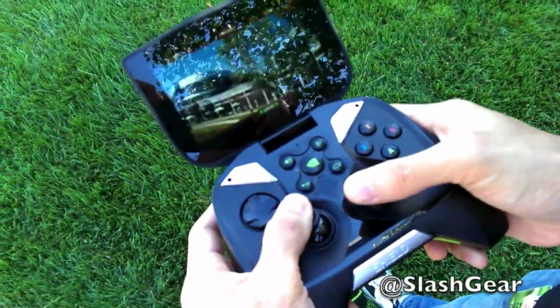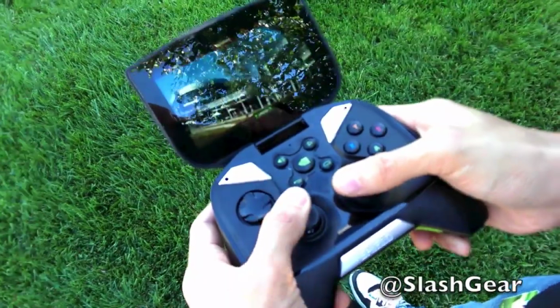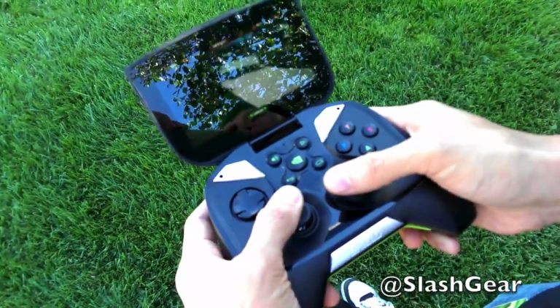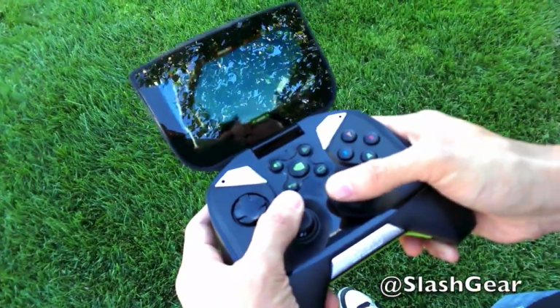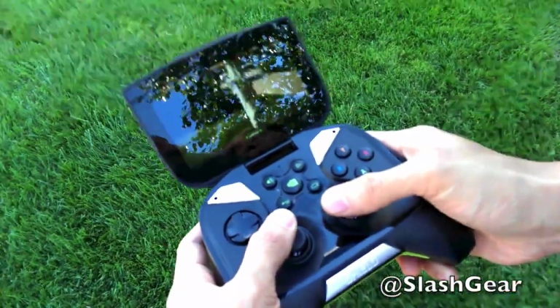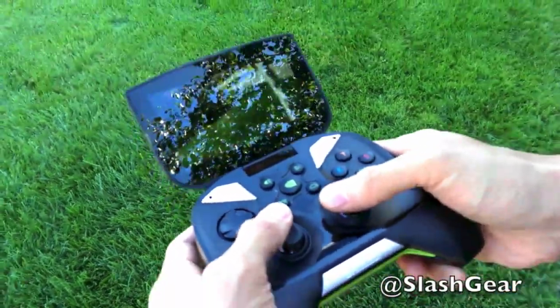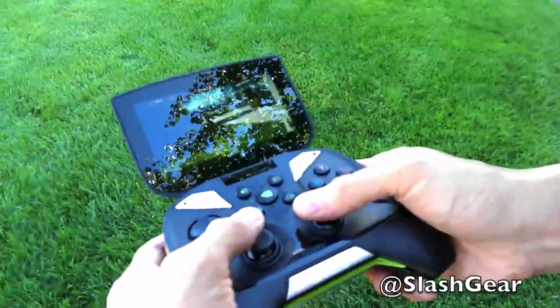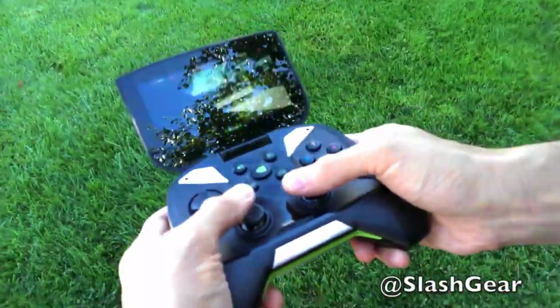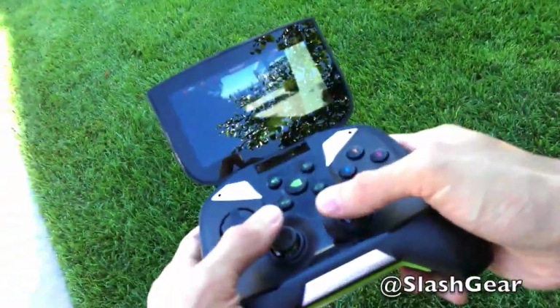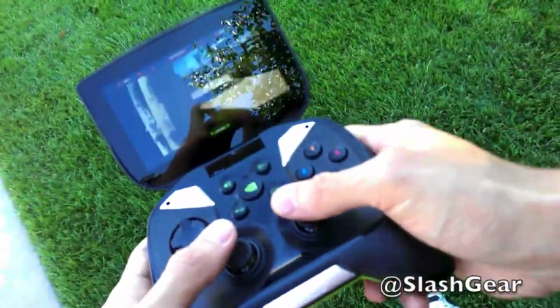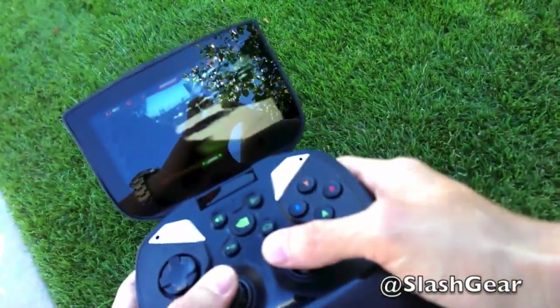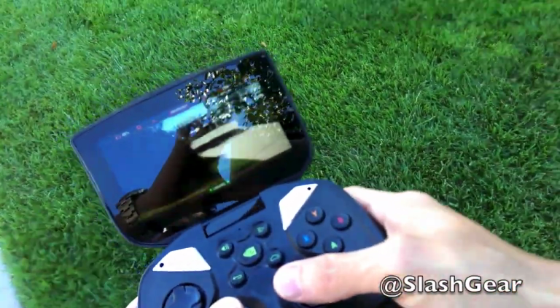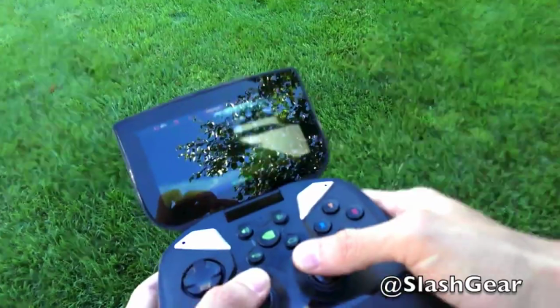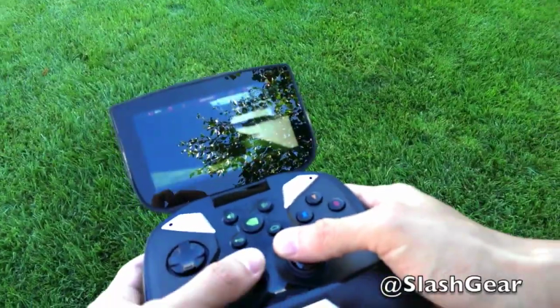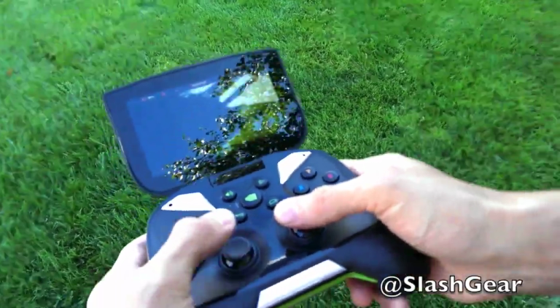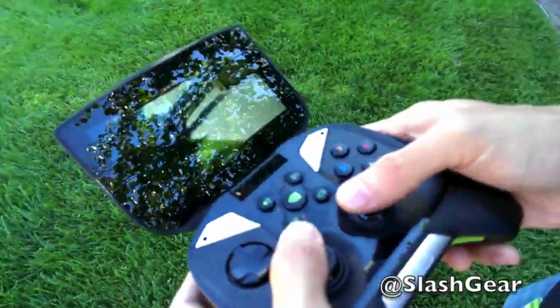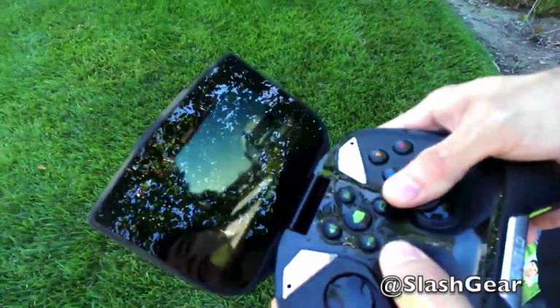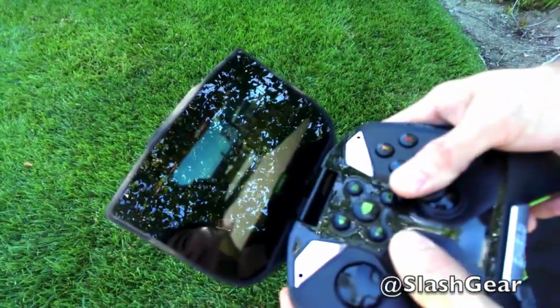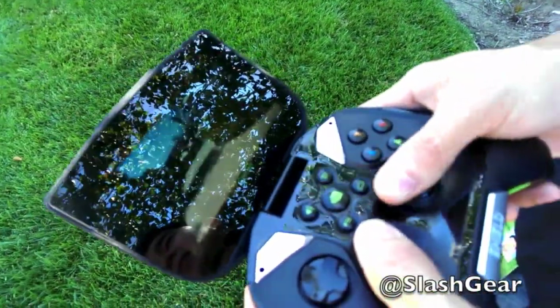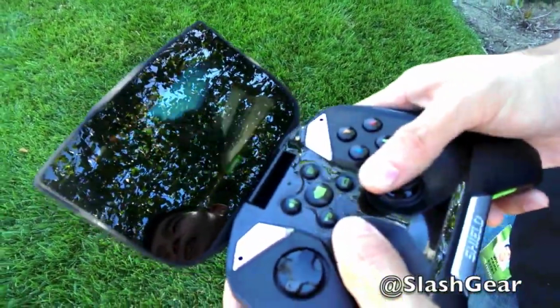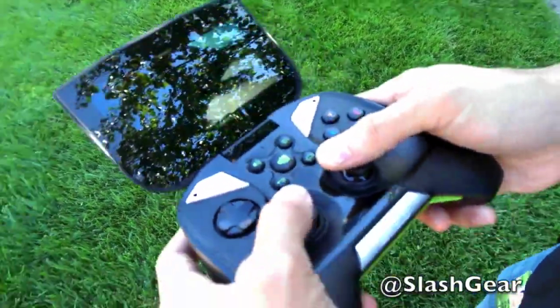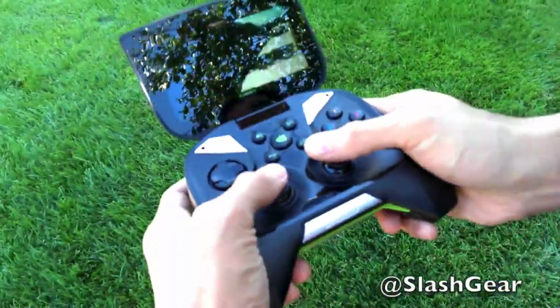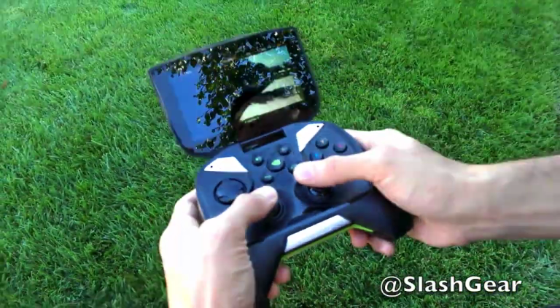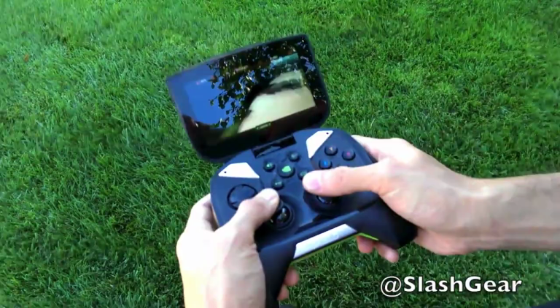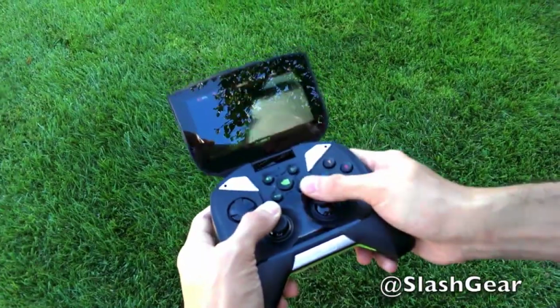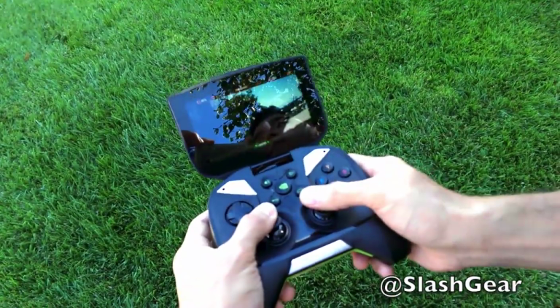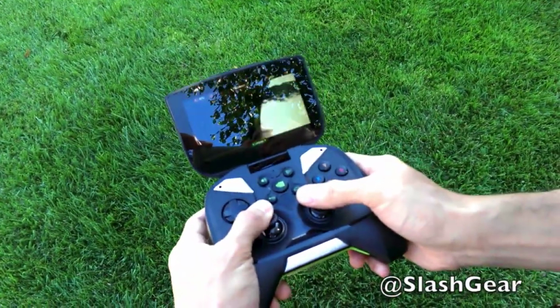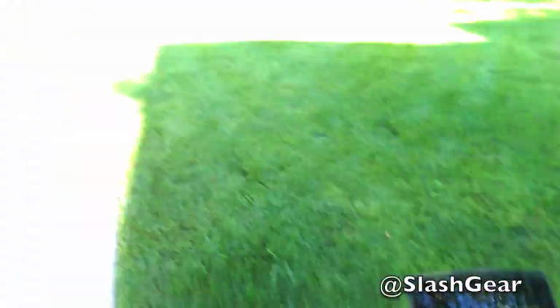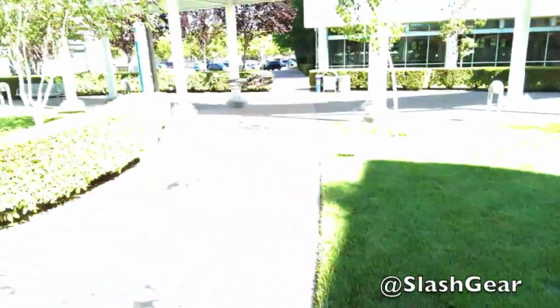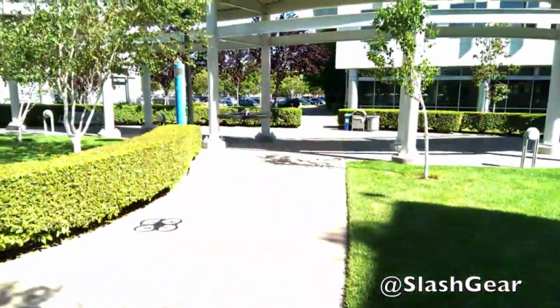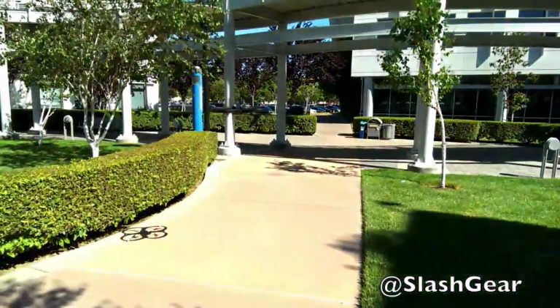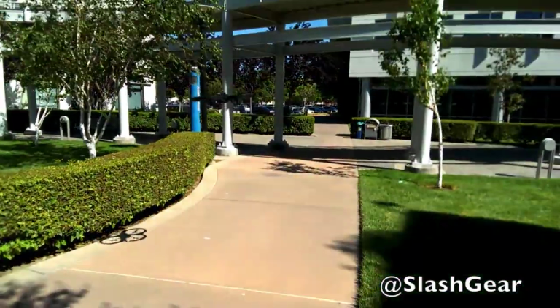The physical controller really does make a big difference — except when the wind takes it, then you just gotta let it go. All right, thanks a lot for that demo, Will. Absolutely.